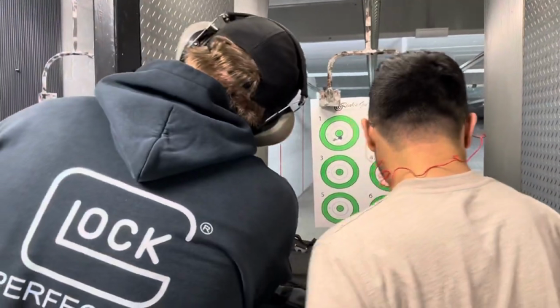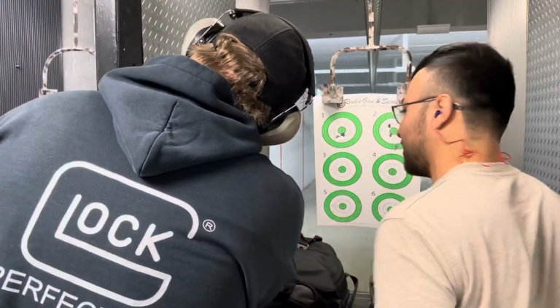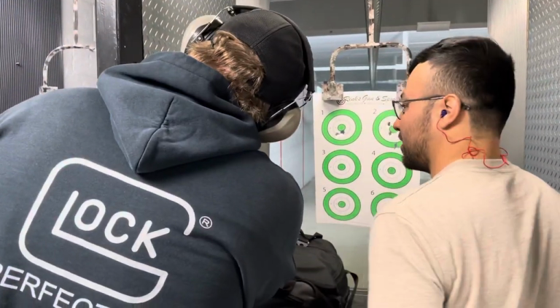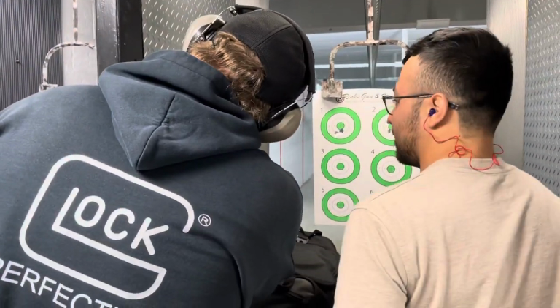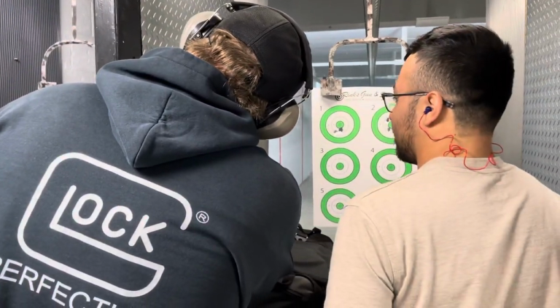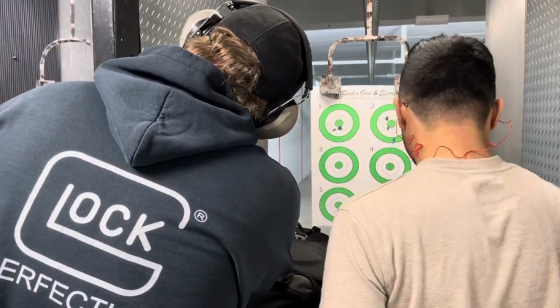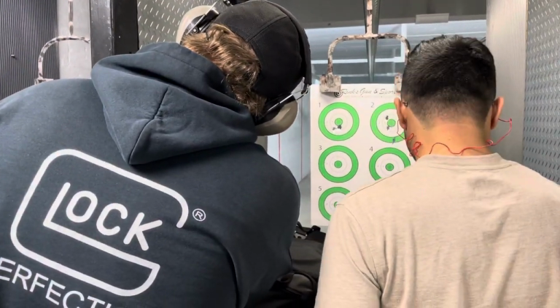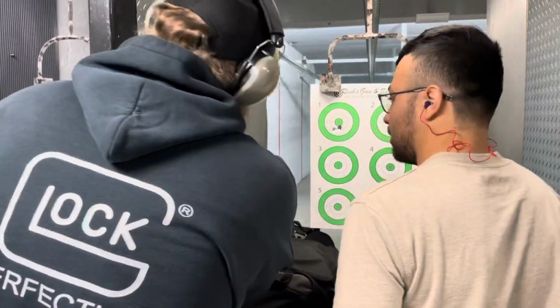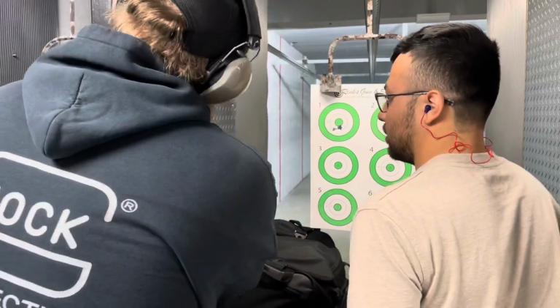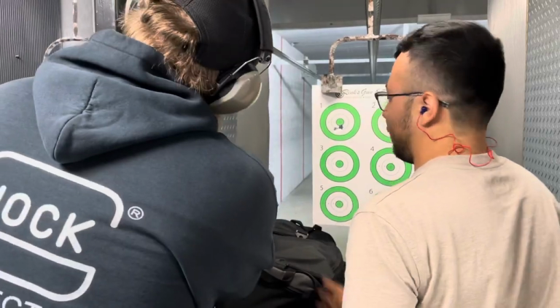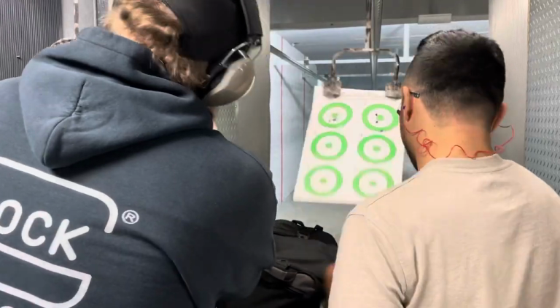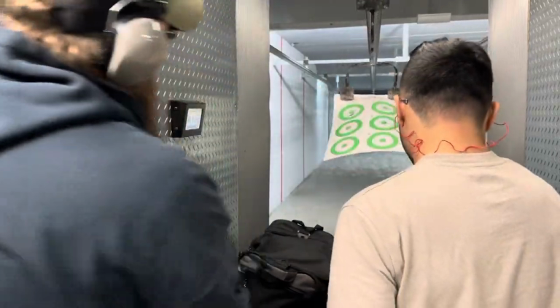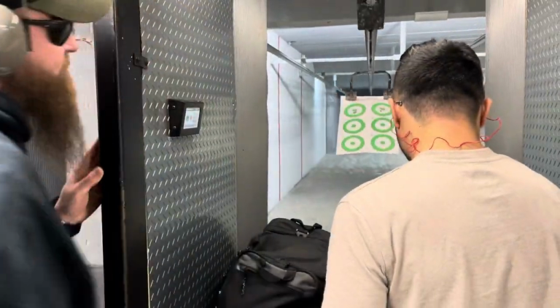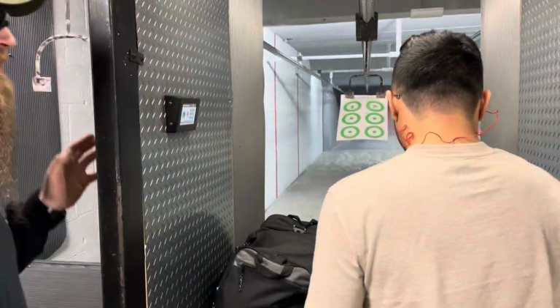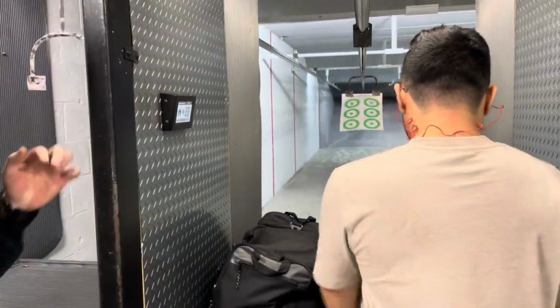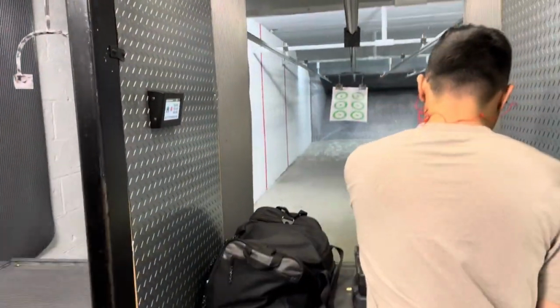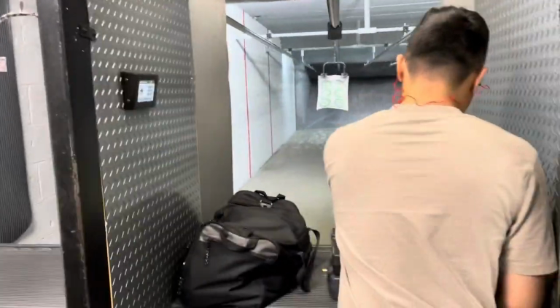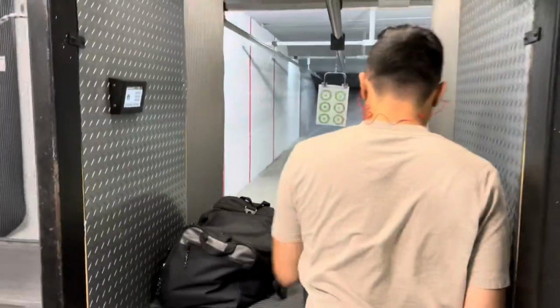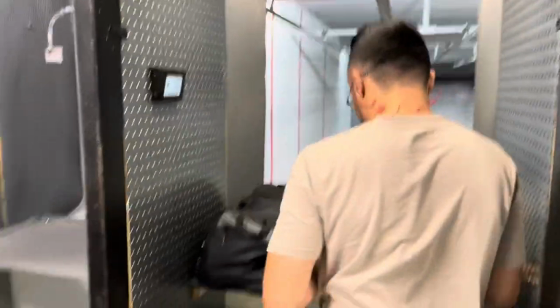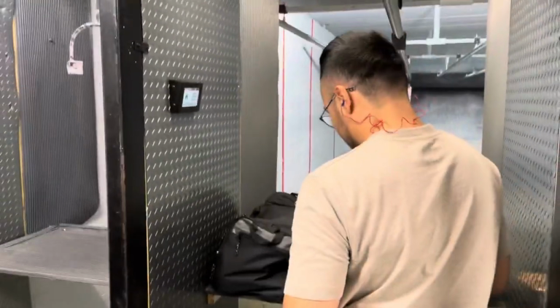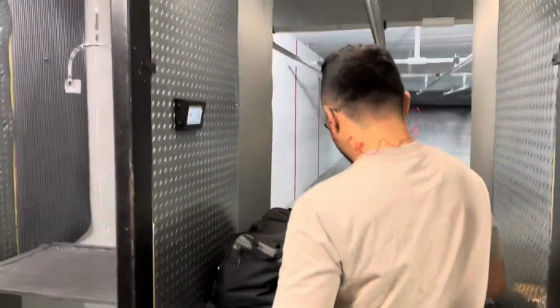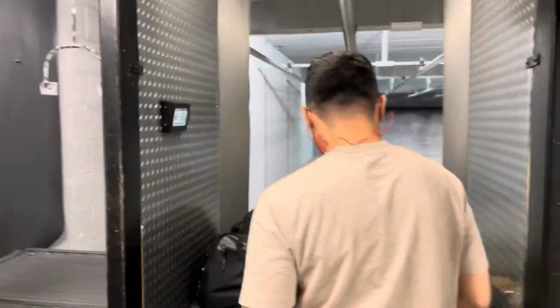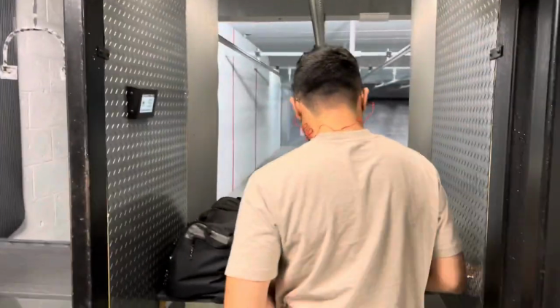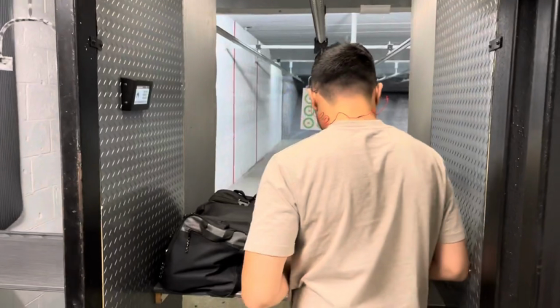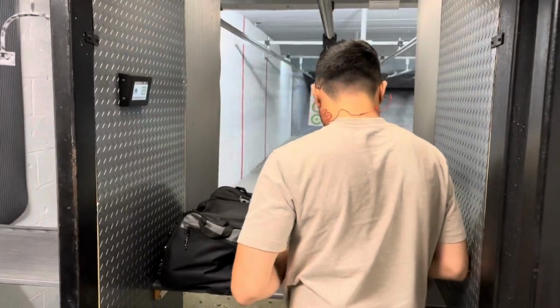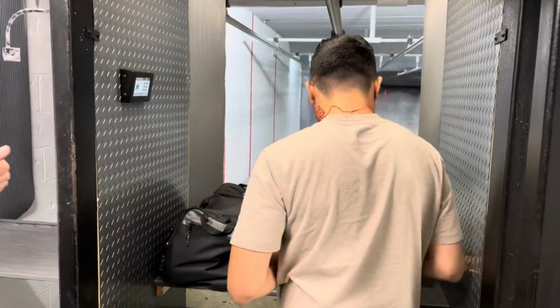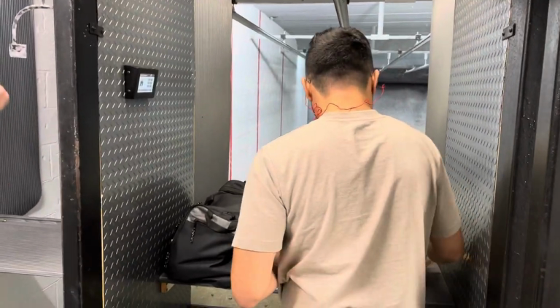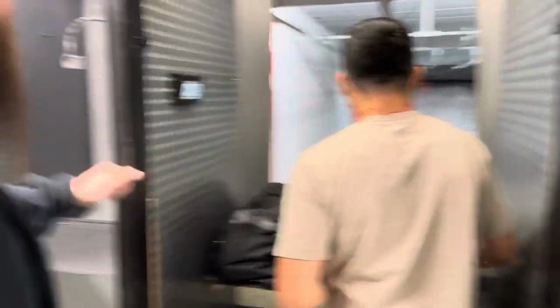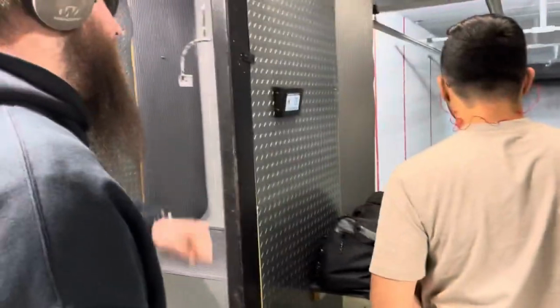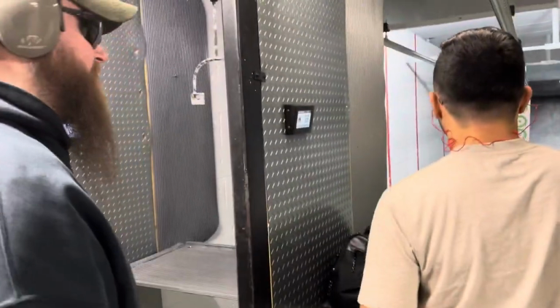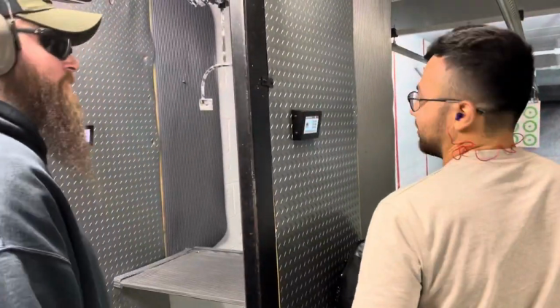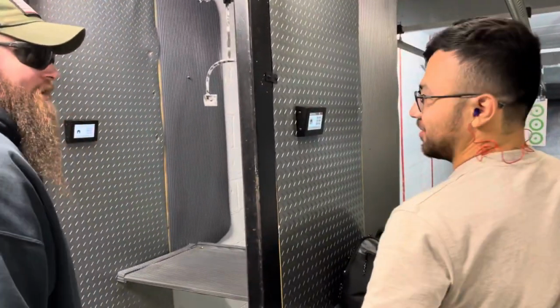How about five yards, one hand? Five yards, three shots, one hand, strong hand, right hand — and then we'll do five yards, left hand, three yards.